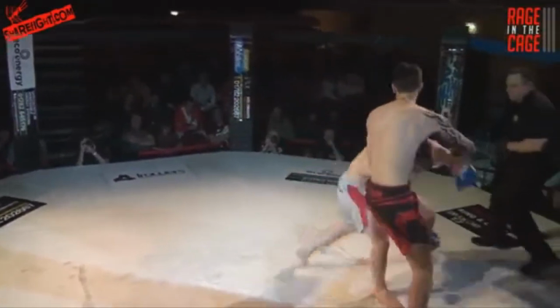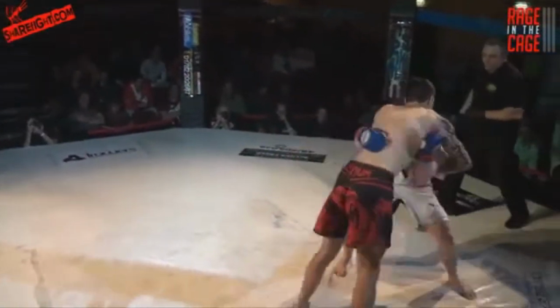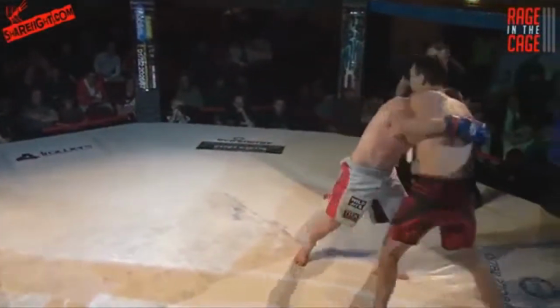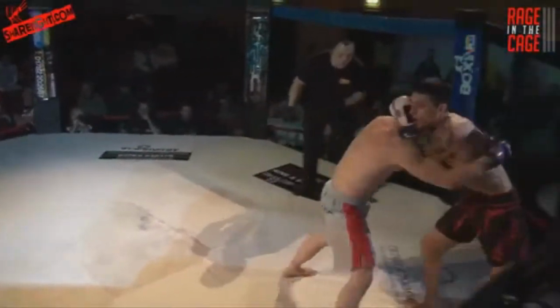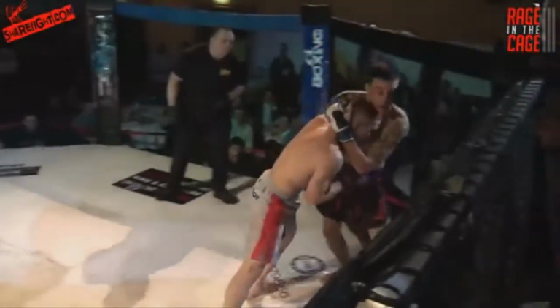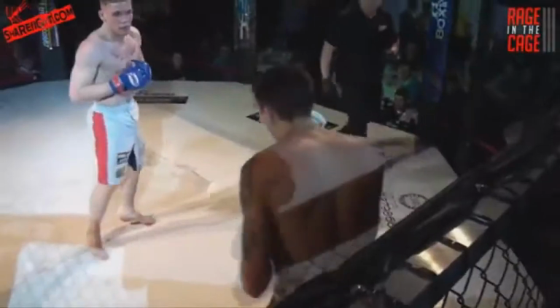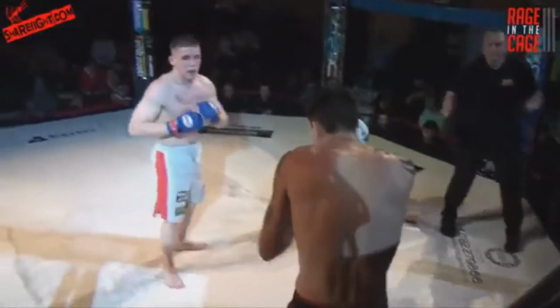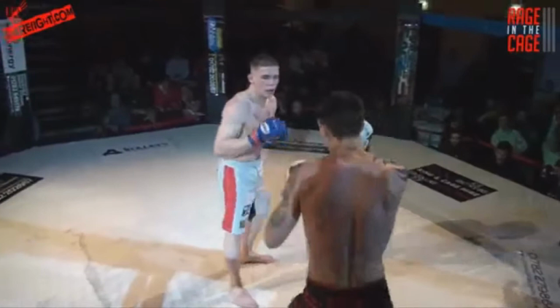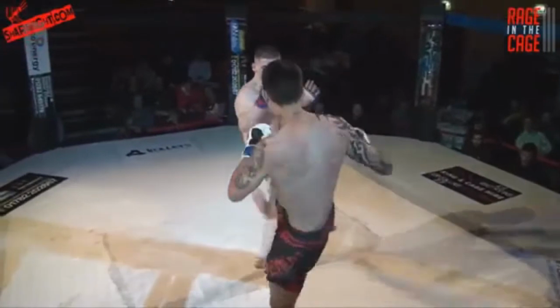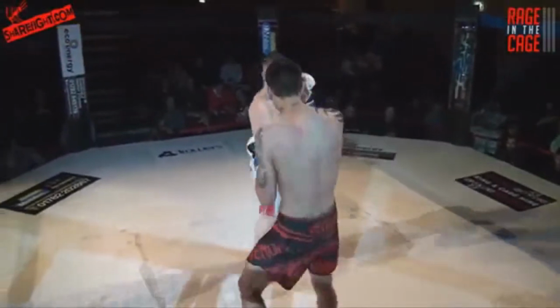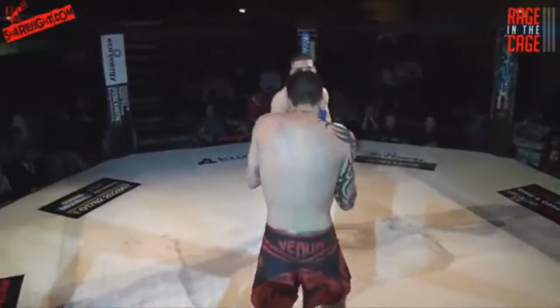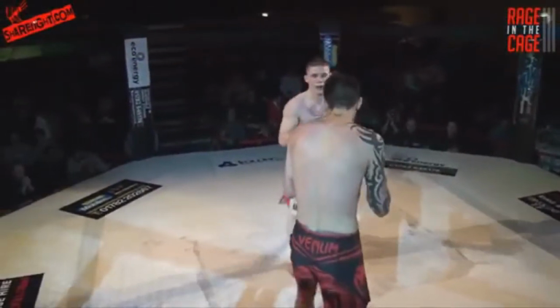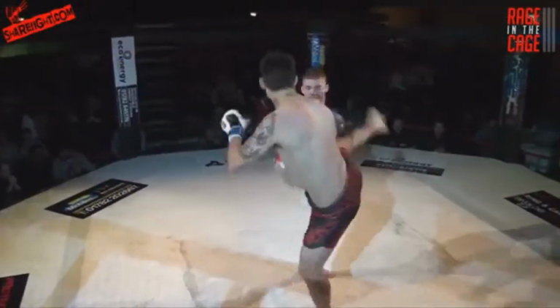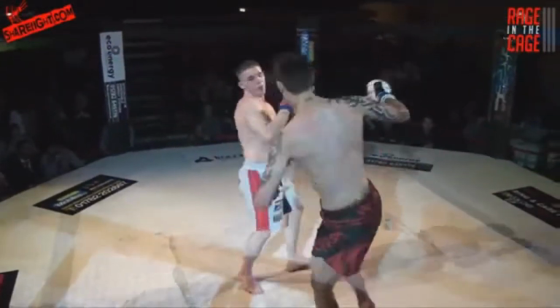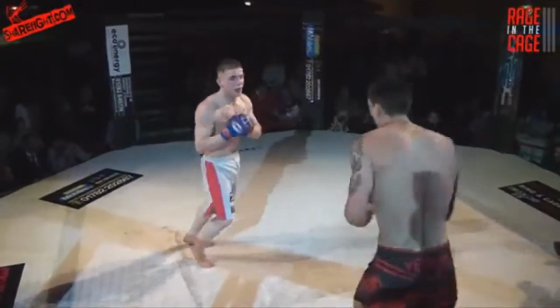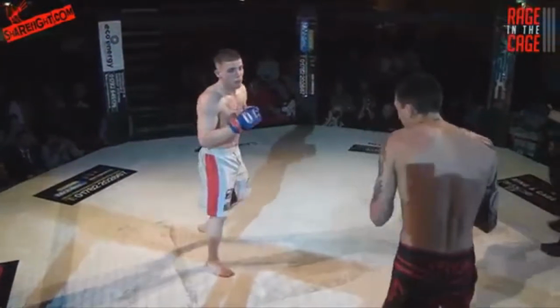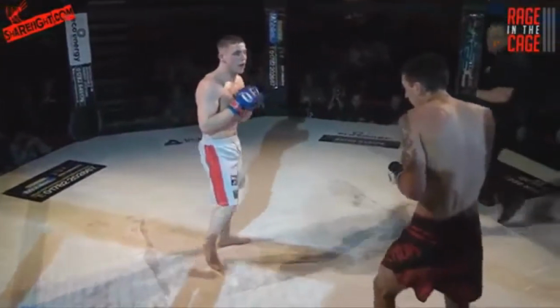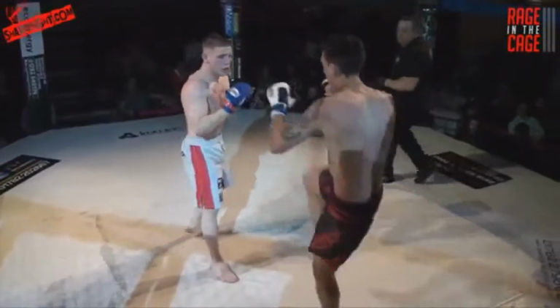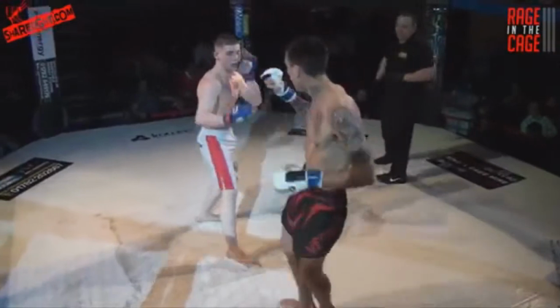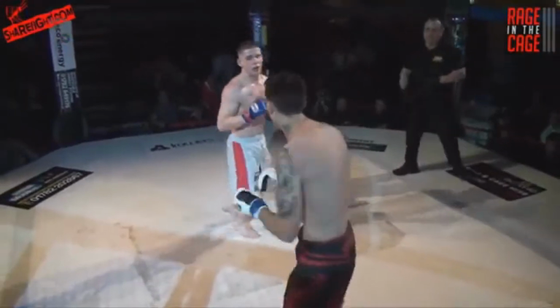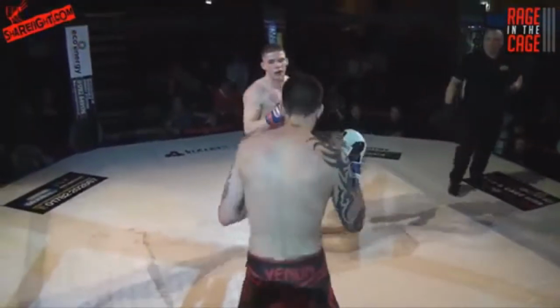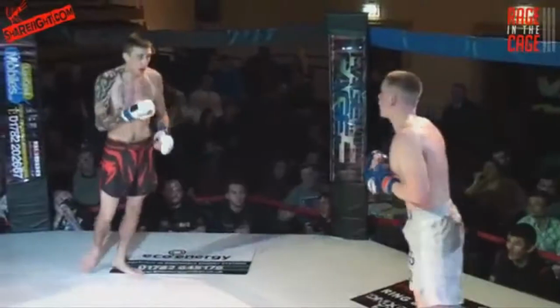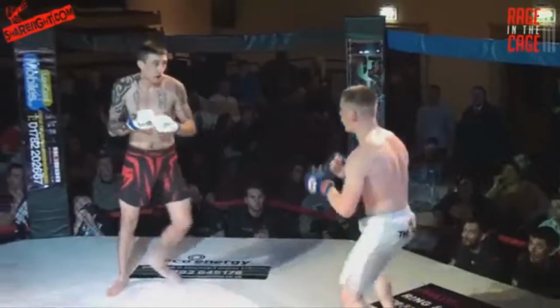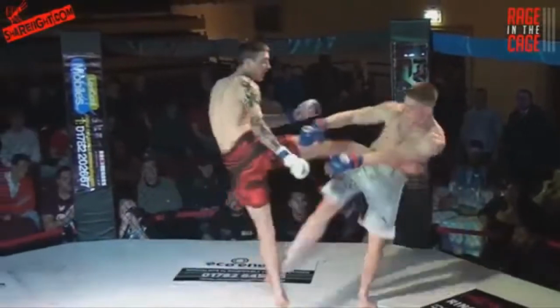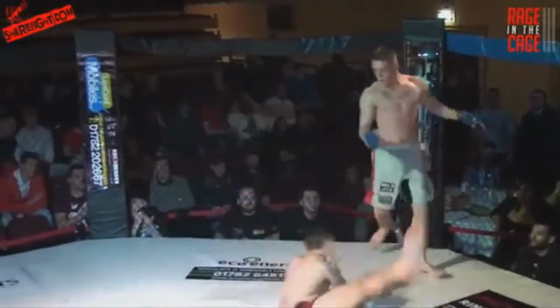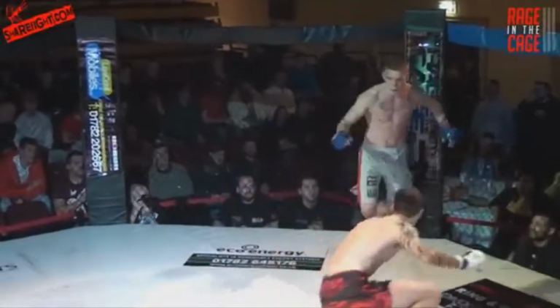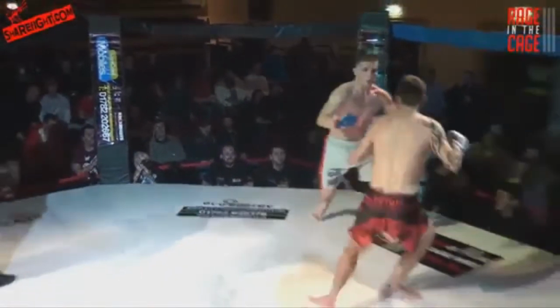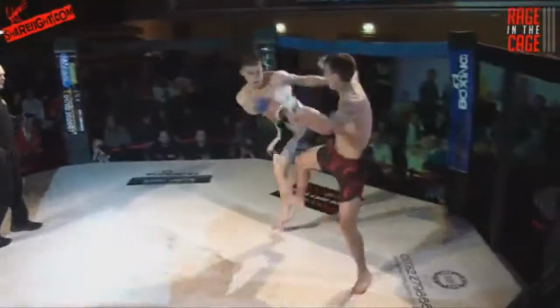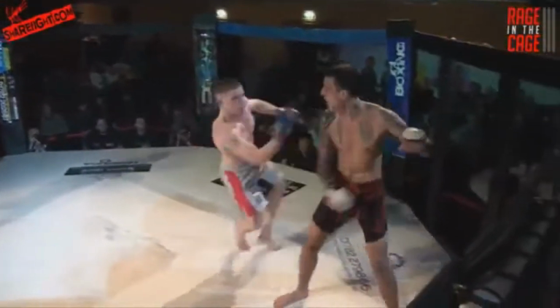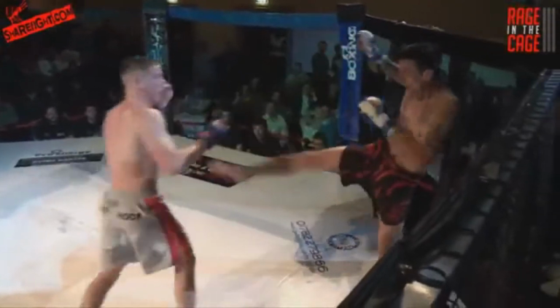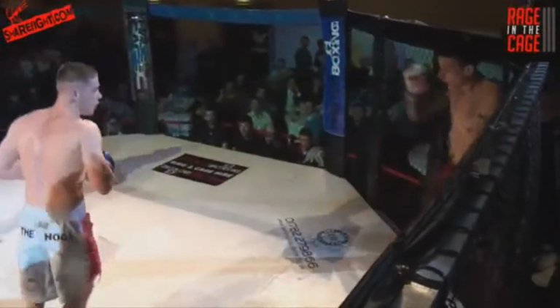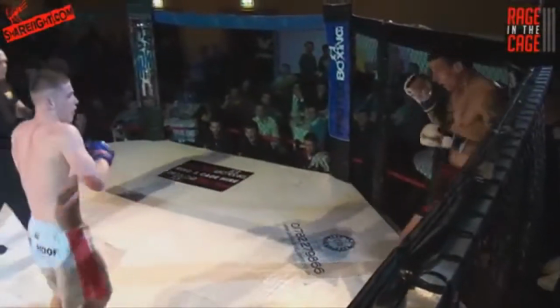Good takedown defense from Liam Burke. Van Hoof throws a huge left hook that doesn't miss by a lot. There's that head kick again — that could be a weapon for him. Burke himself also looks to land a kick.